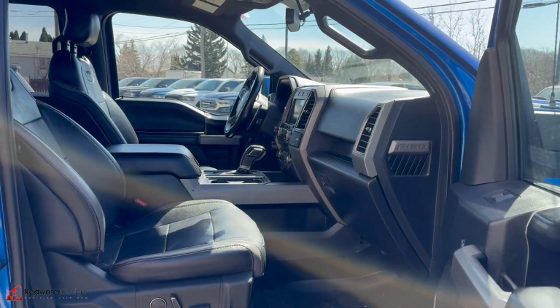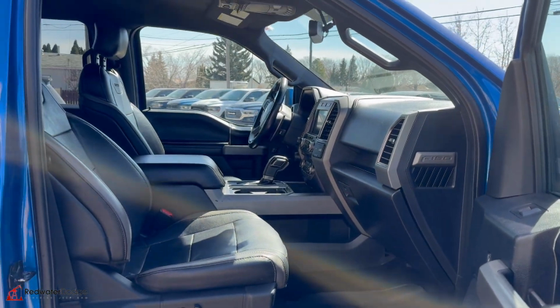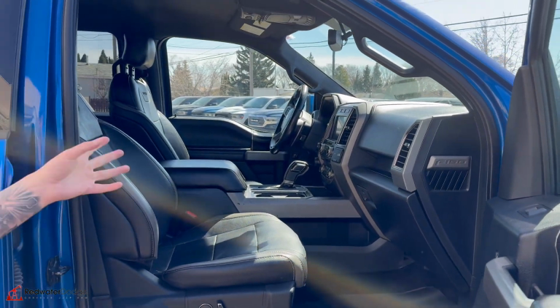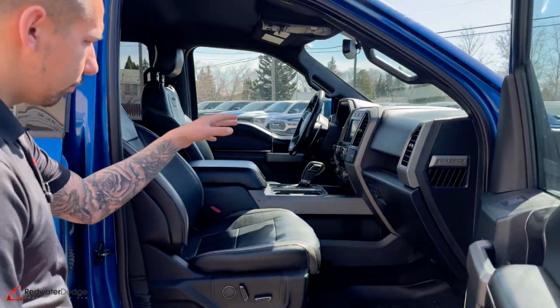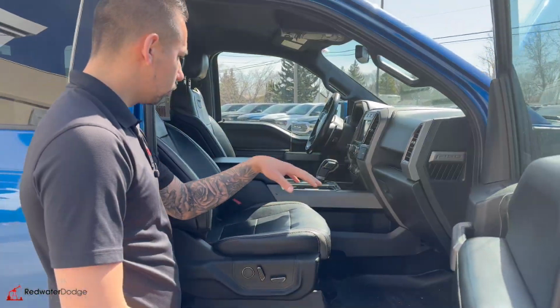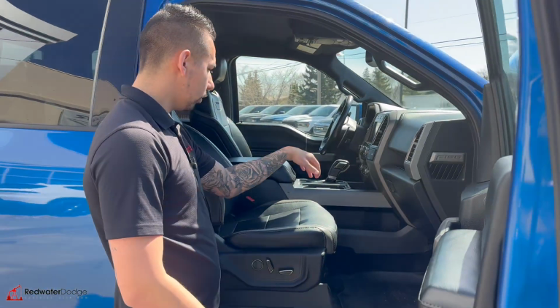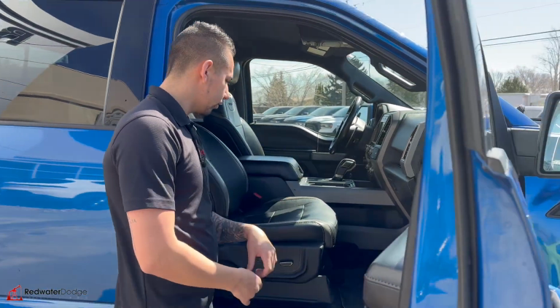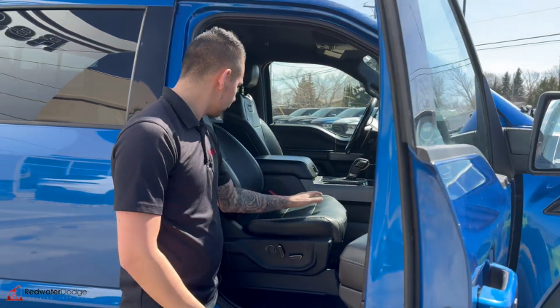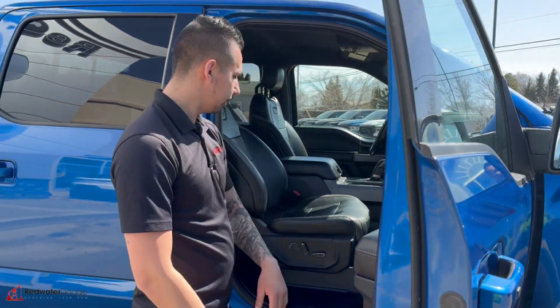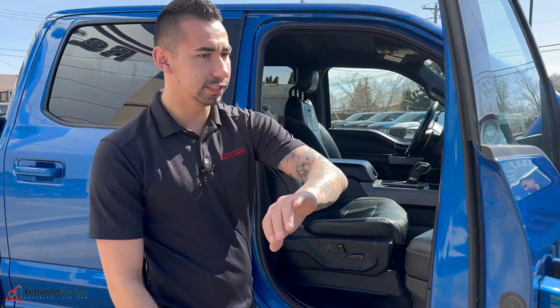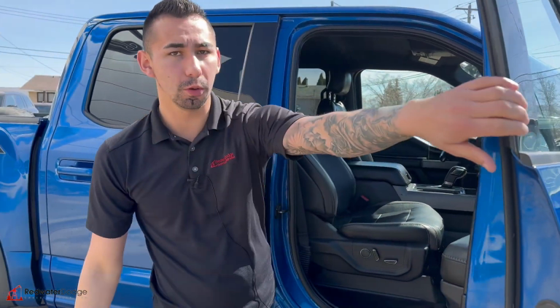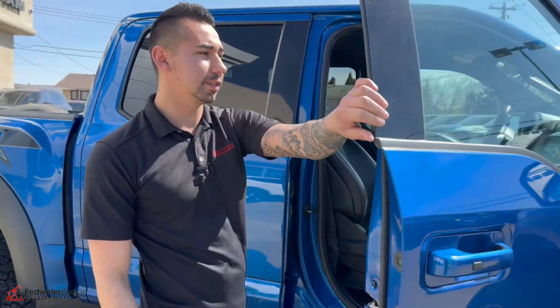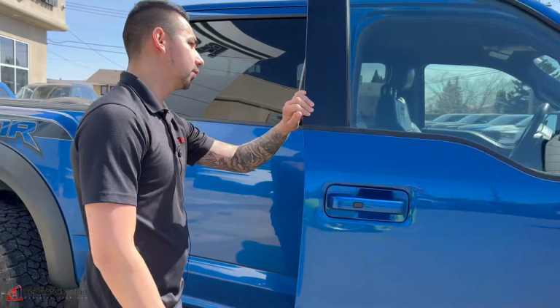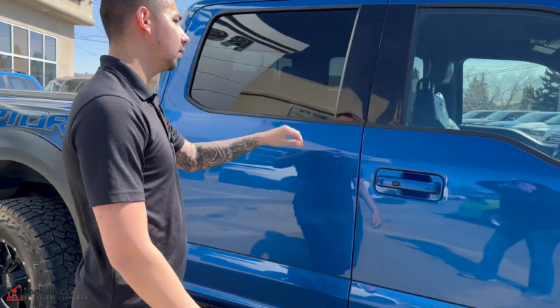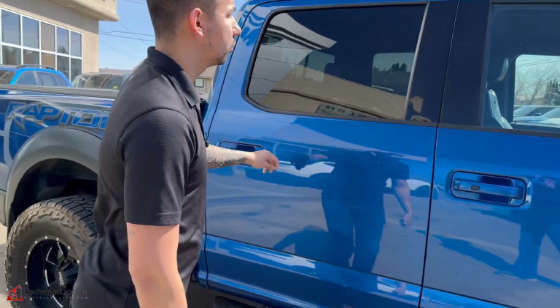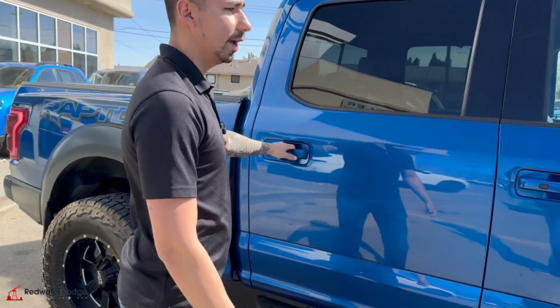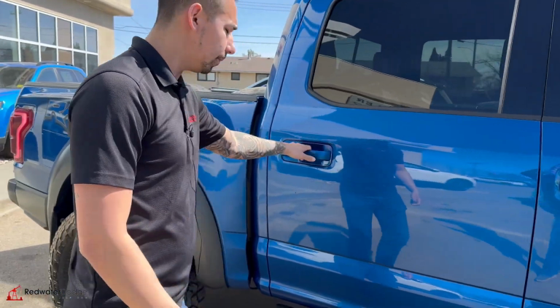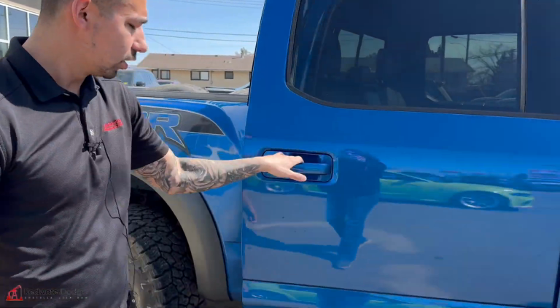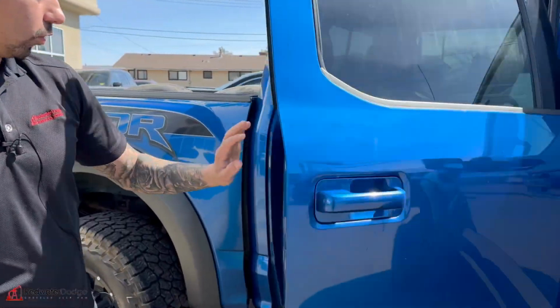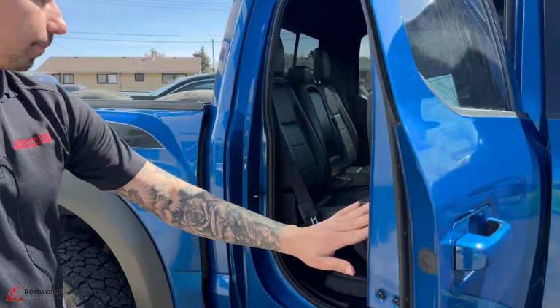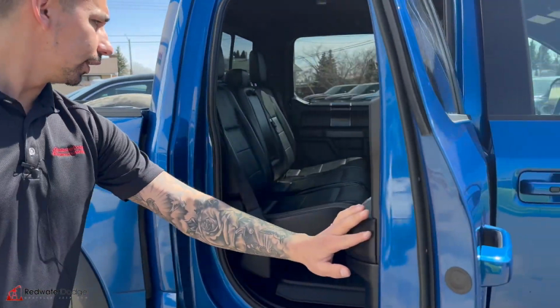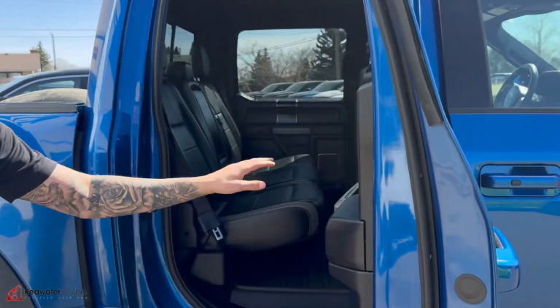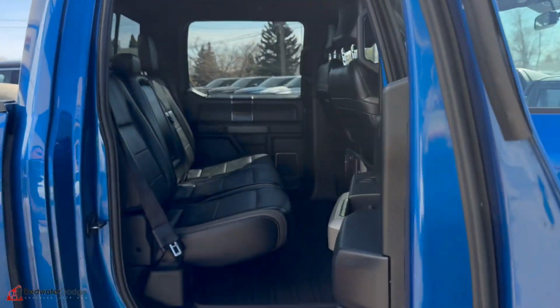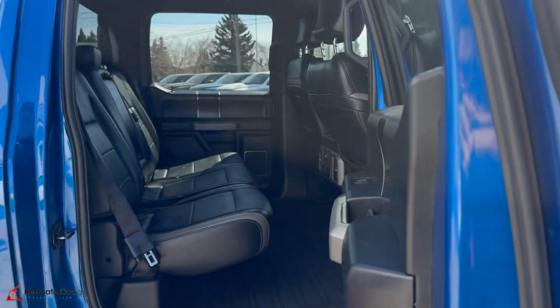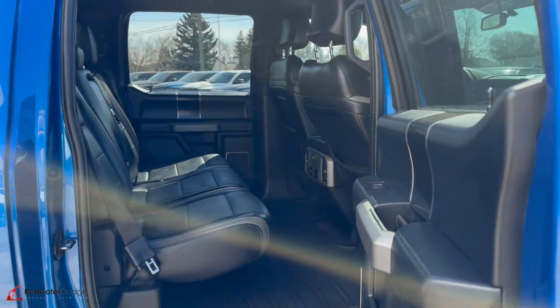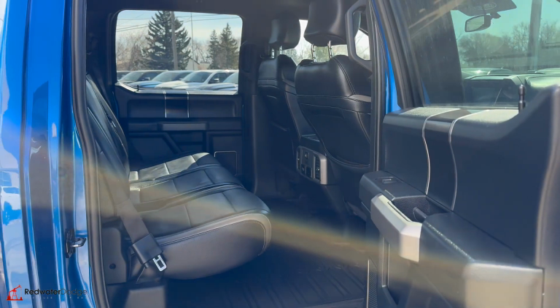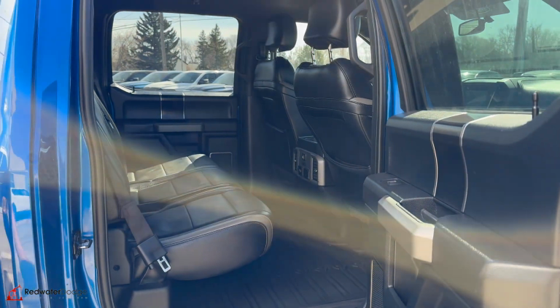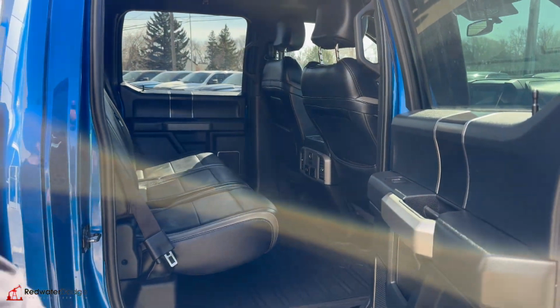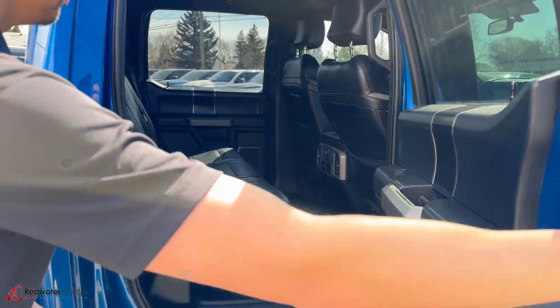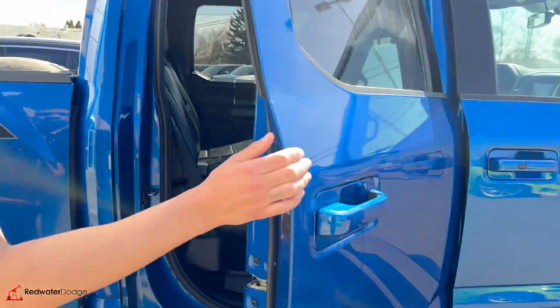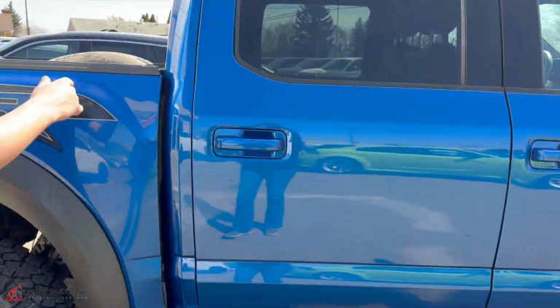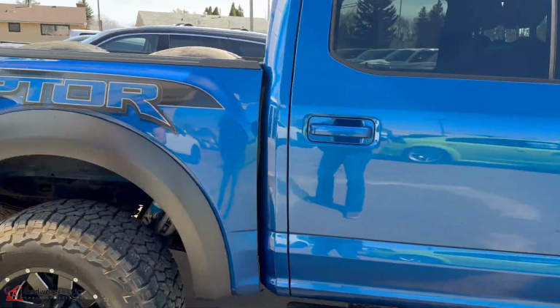We've got 4x4, trailer brake control, automatic transmission, power seat both driver and passenger. Crew cab, heated rear seats, tons of space, all the storage you need, and a spray-in bed liner.